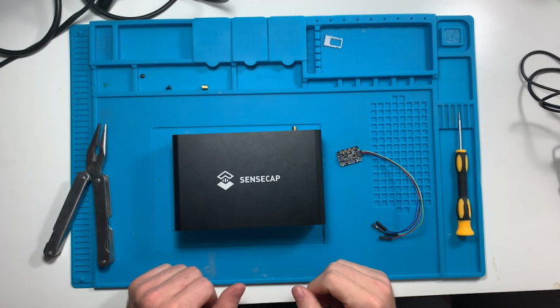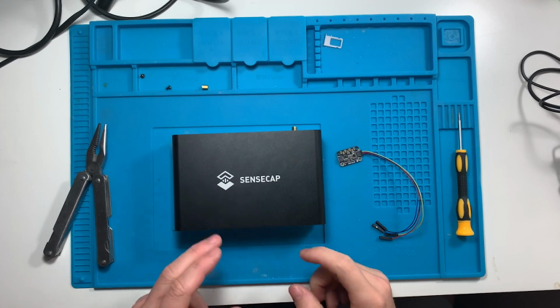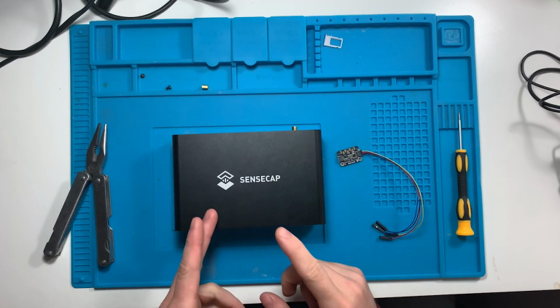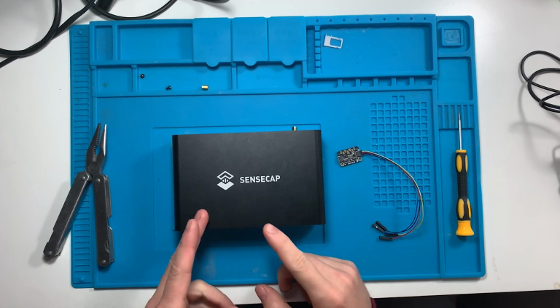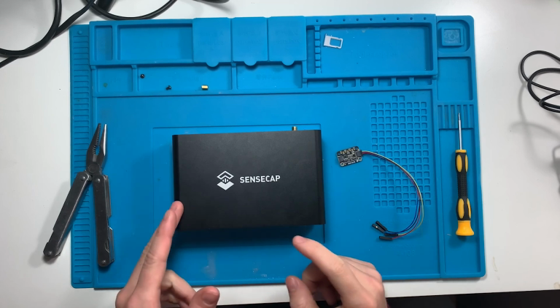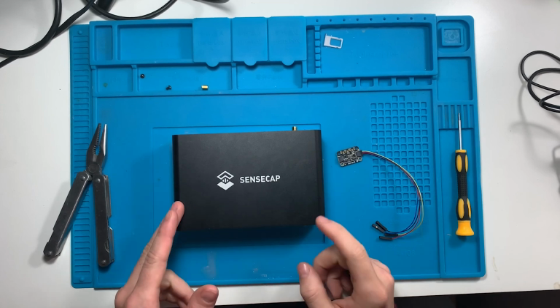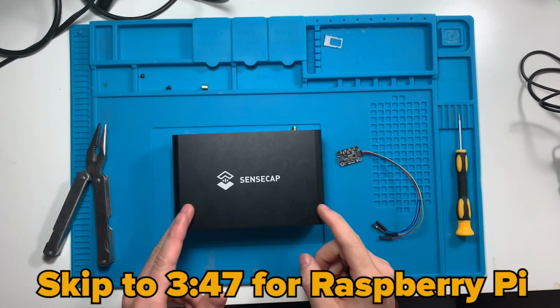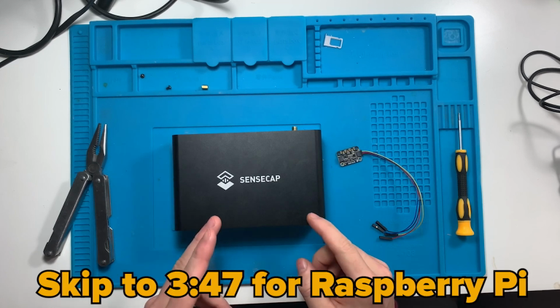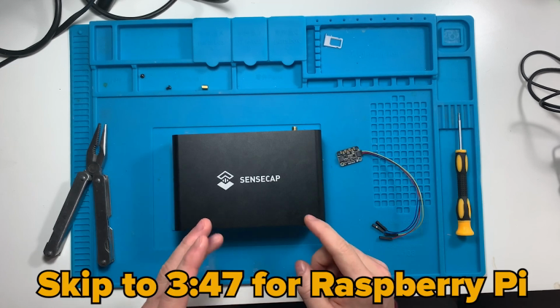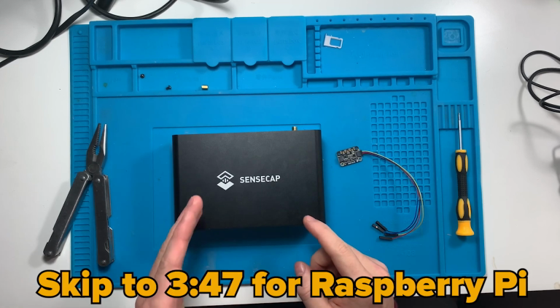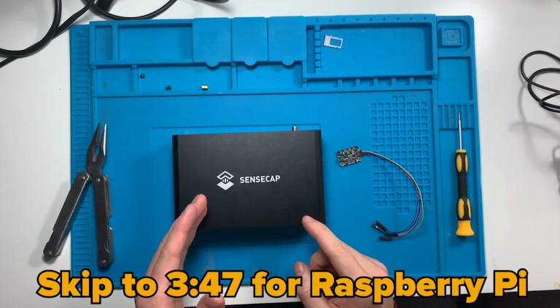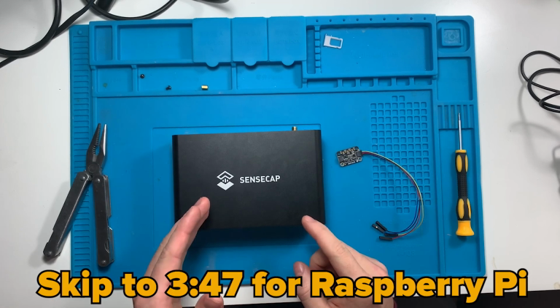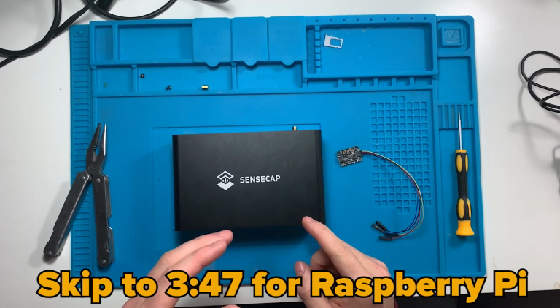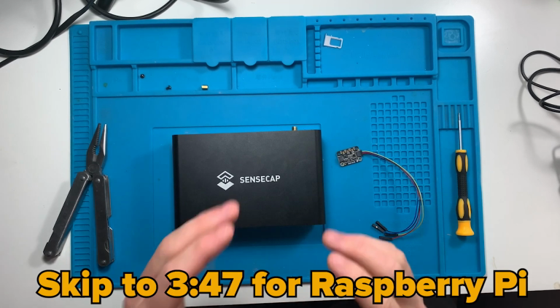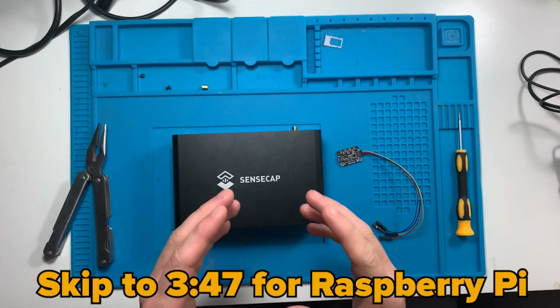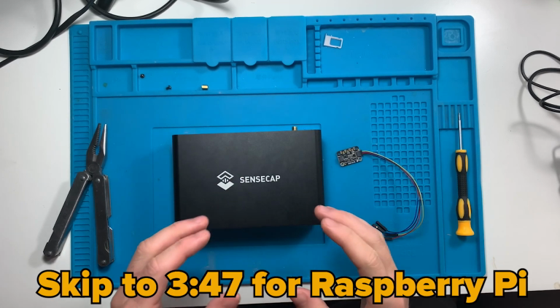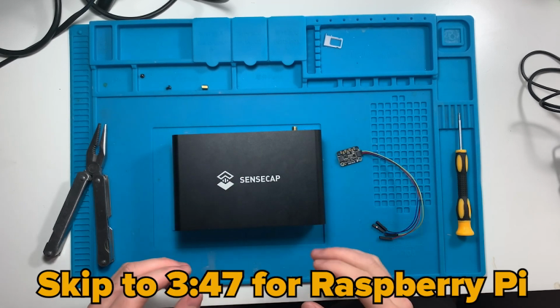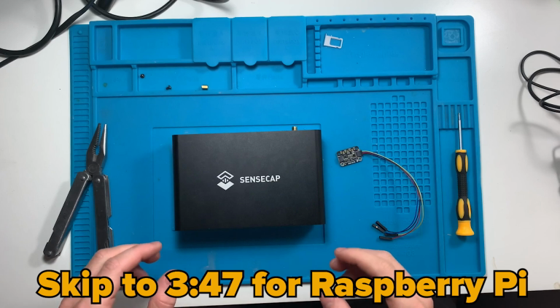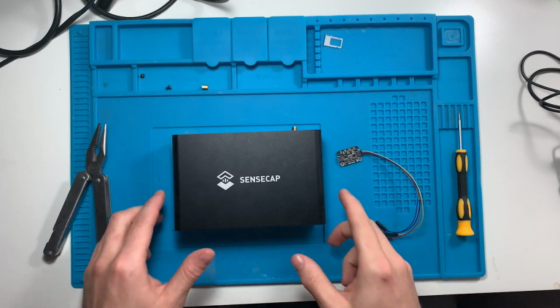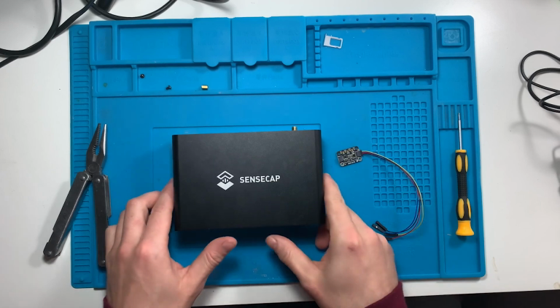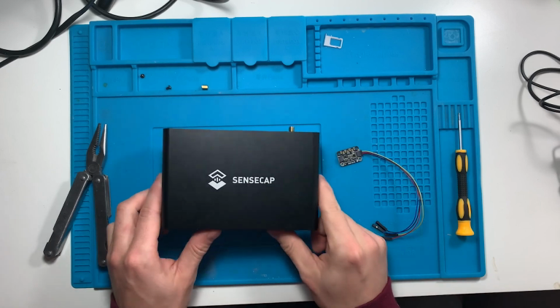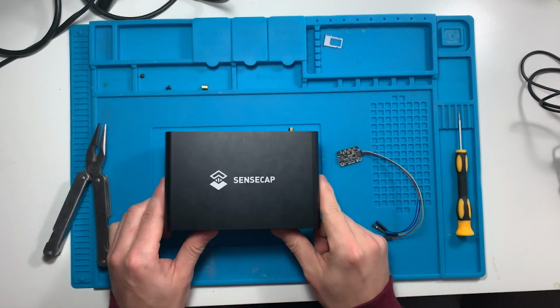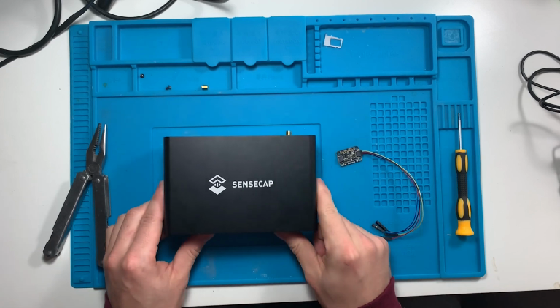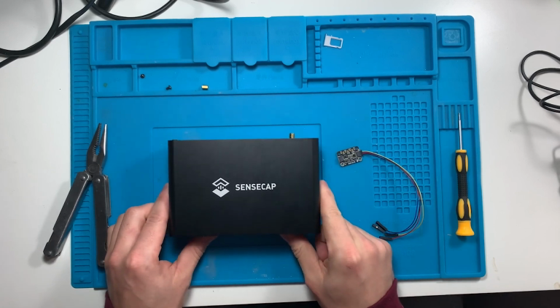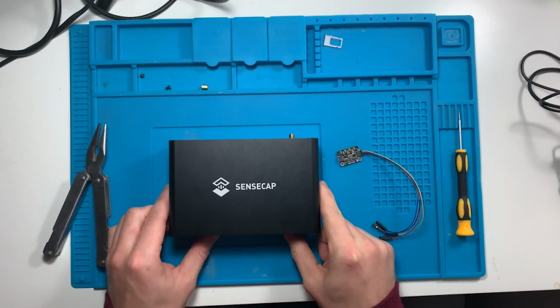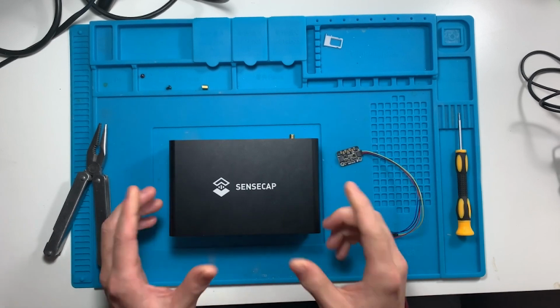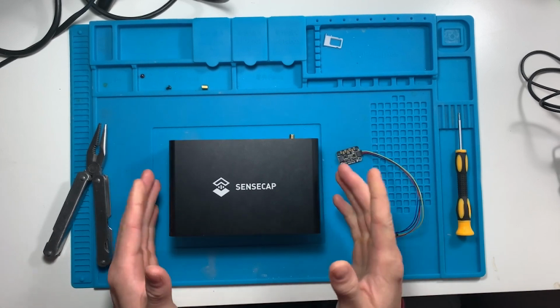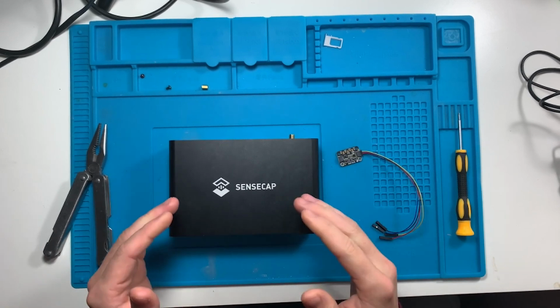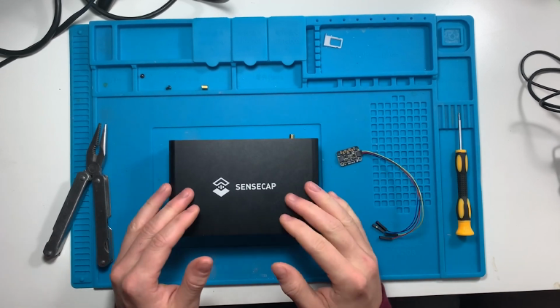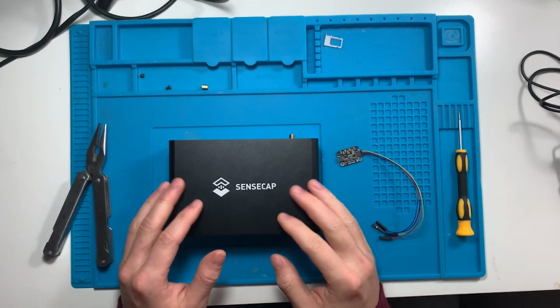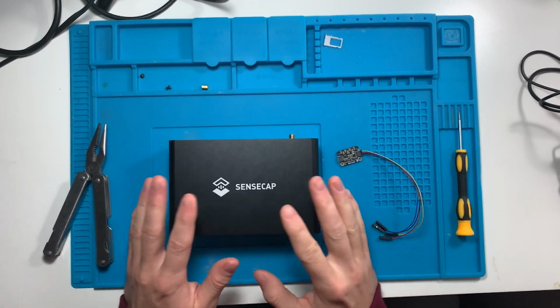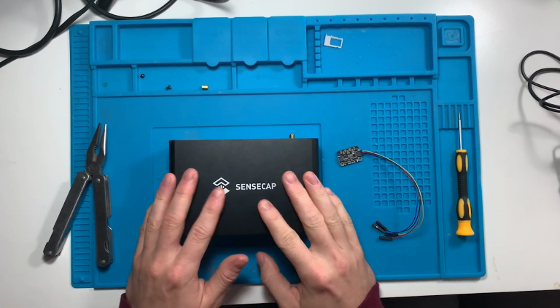This video is going to be timestamped so you can get to the point where I'm just working with the Raspberry Pi. But for those that have a SenseCap or a similar Helium device, I'm going to show you how to convert it.